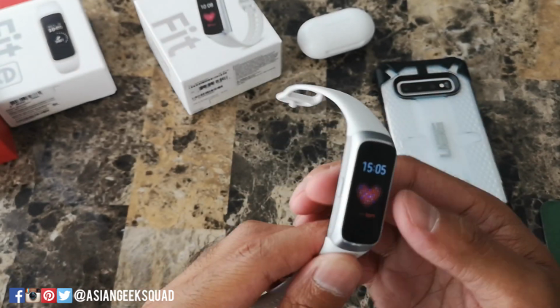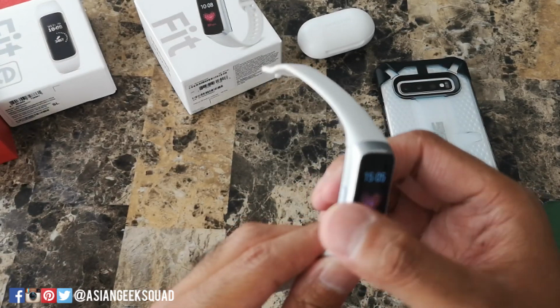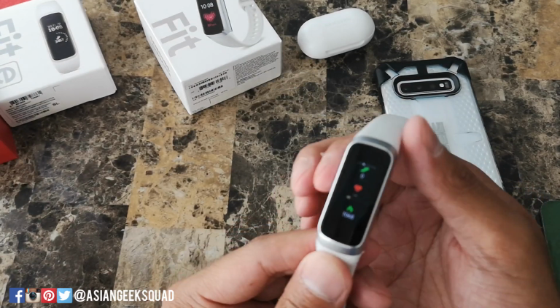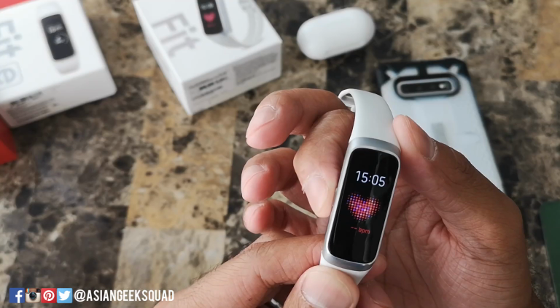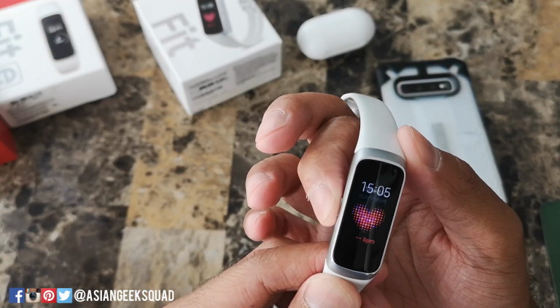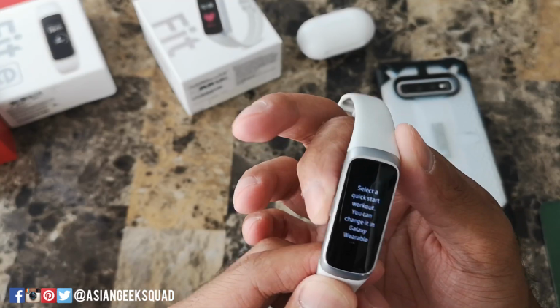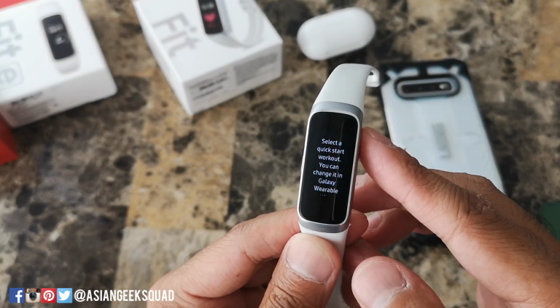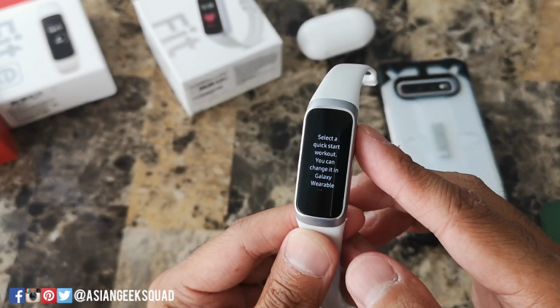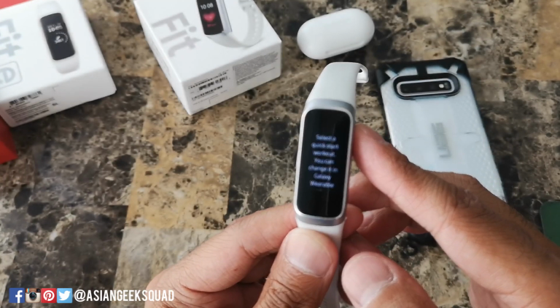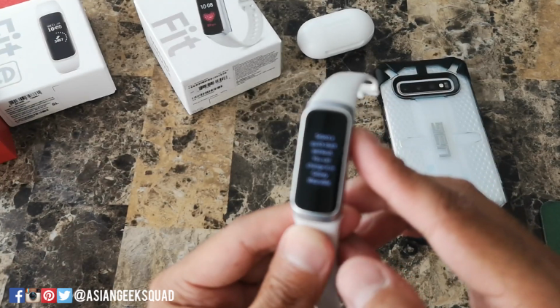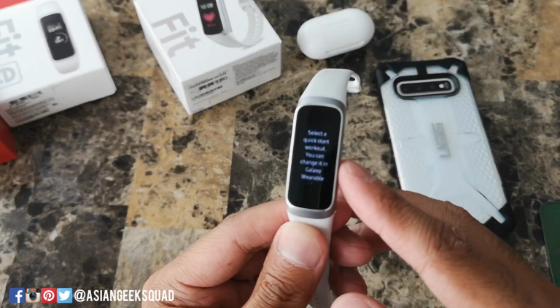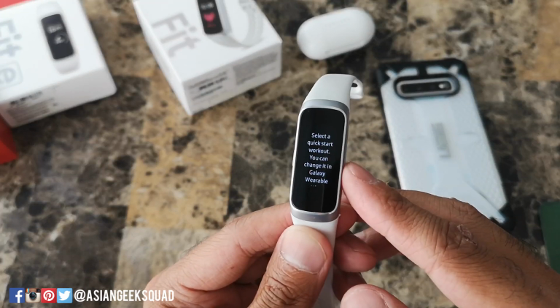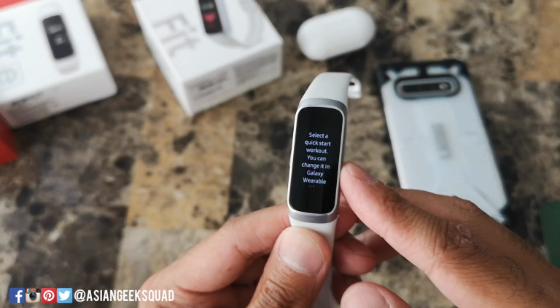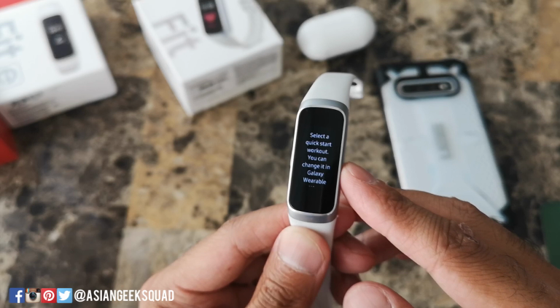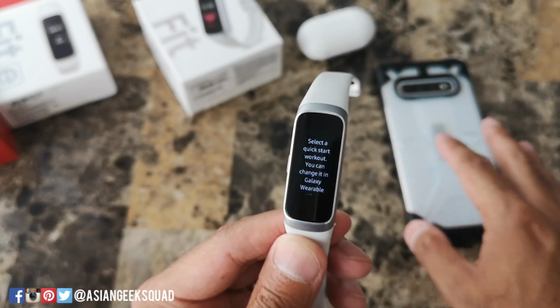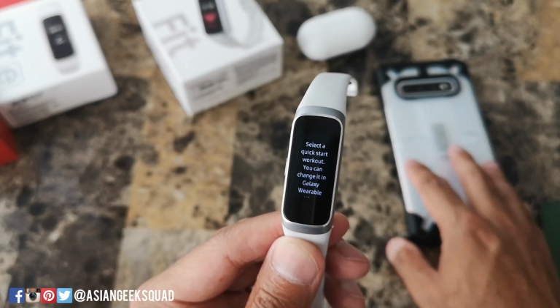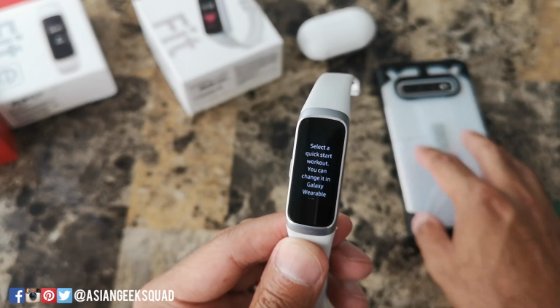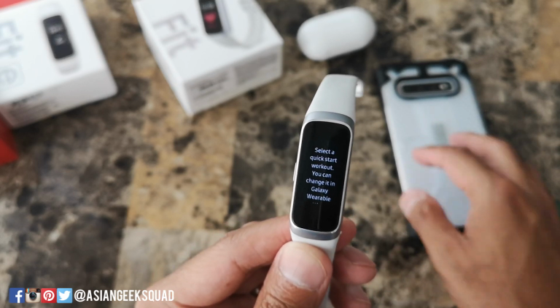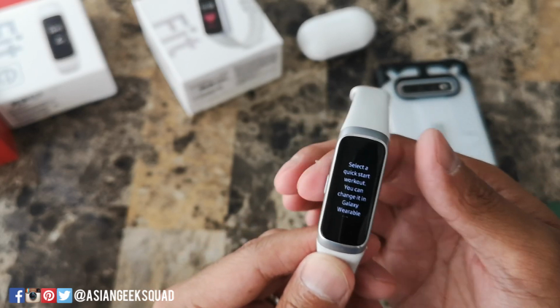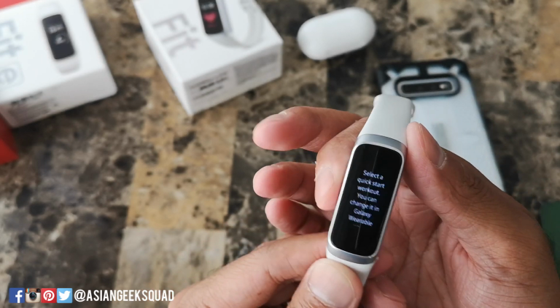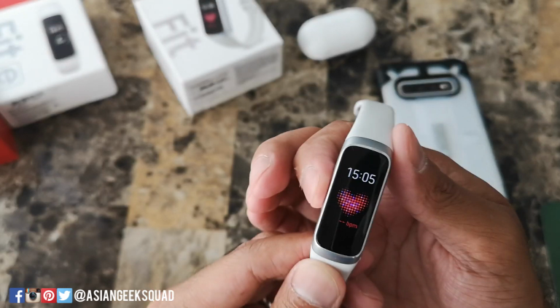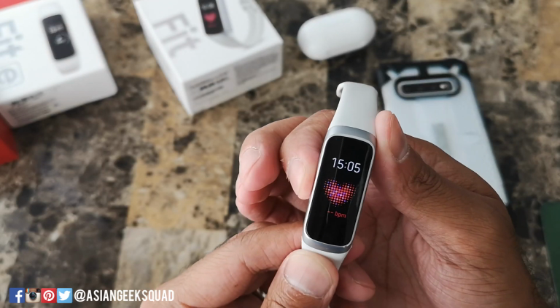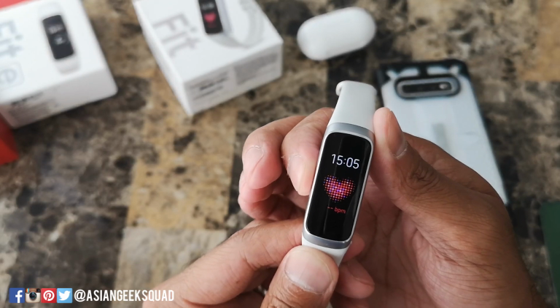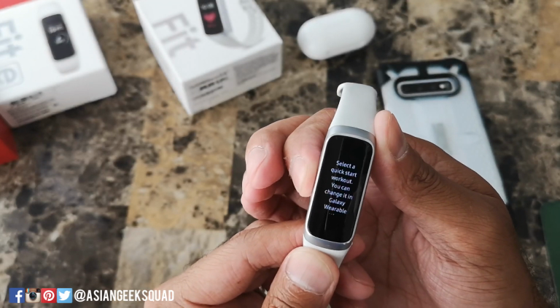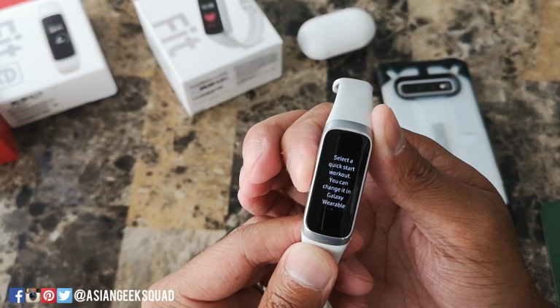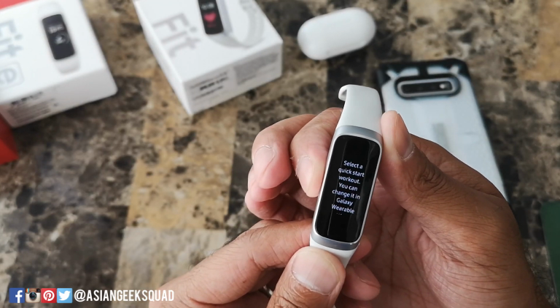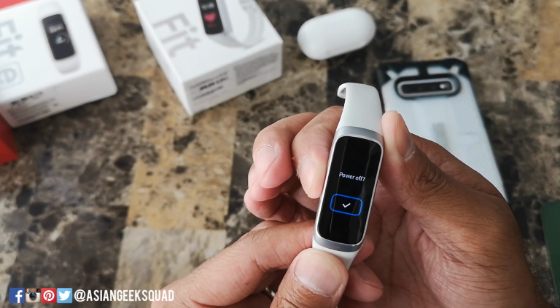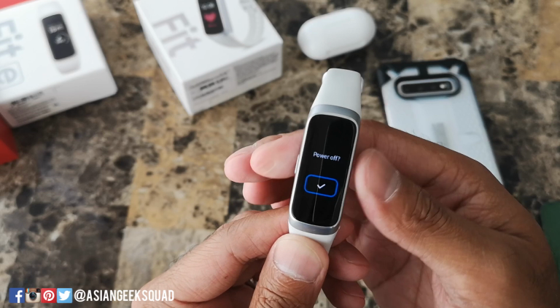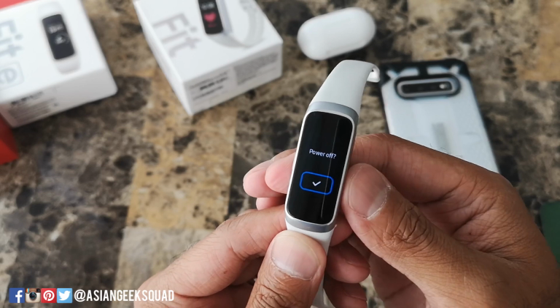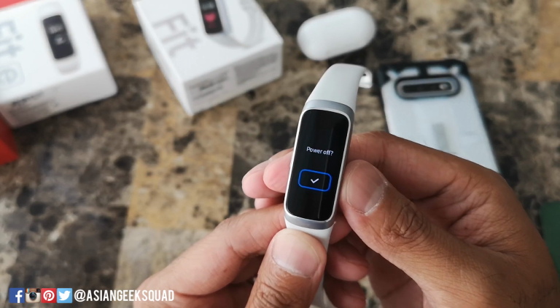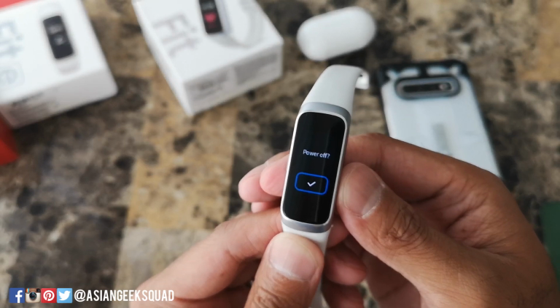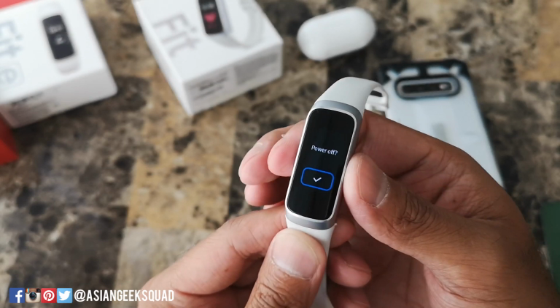Now the home button — if you tap it and hold it, it gives you the option of a quick start workout. This you'll have to set up on the application. And if you hold it for a really long time, that'll give you the option of powering off the device.